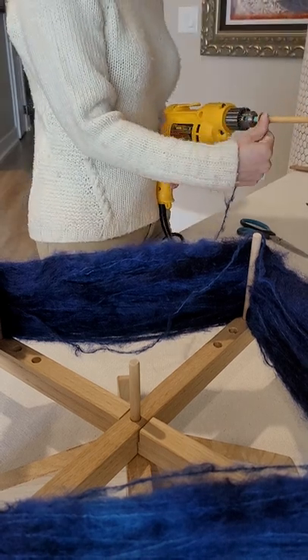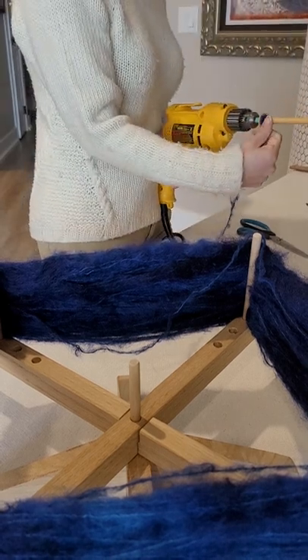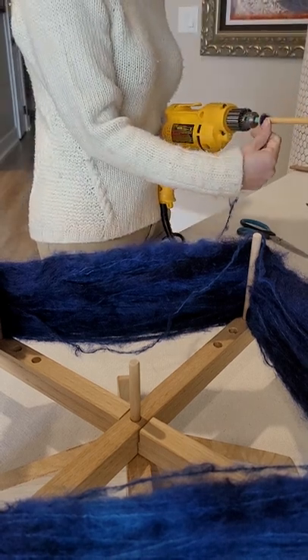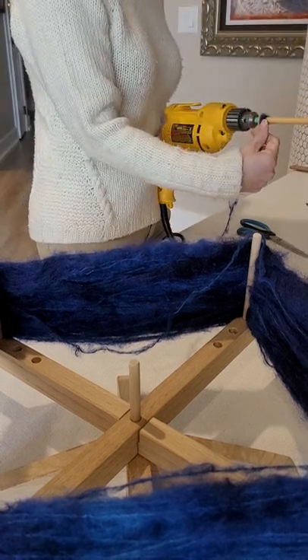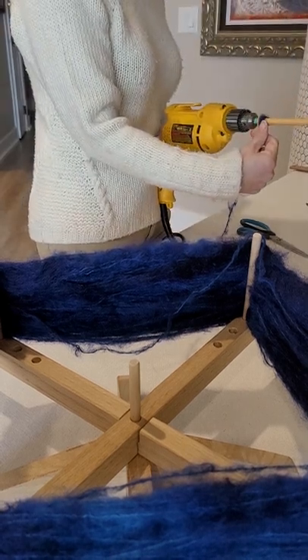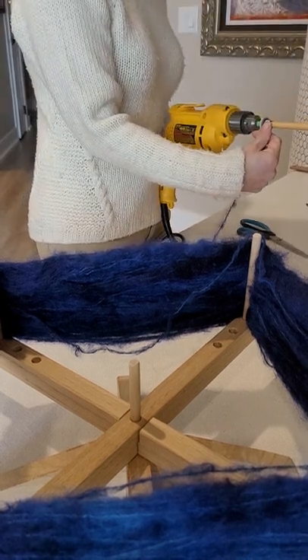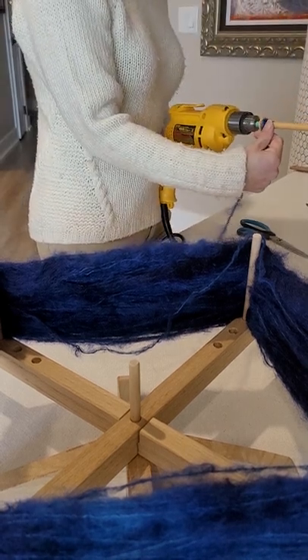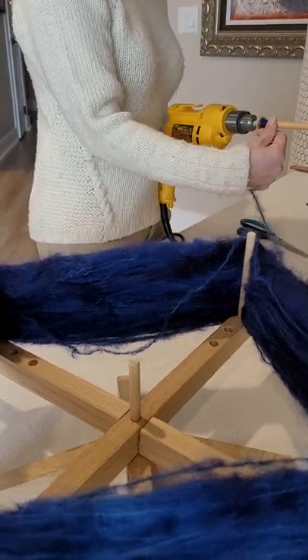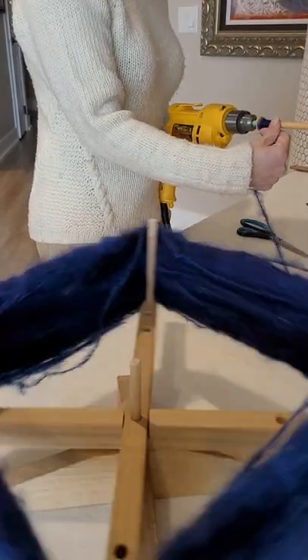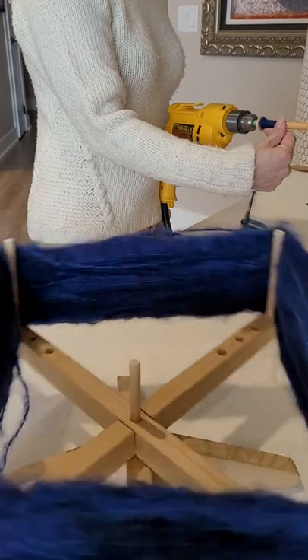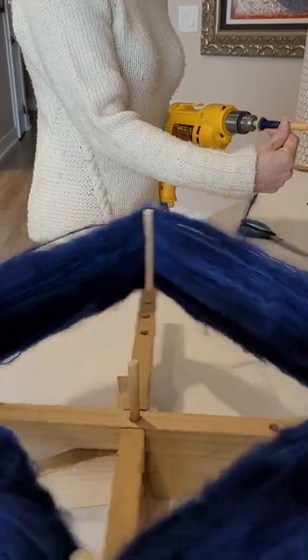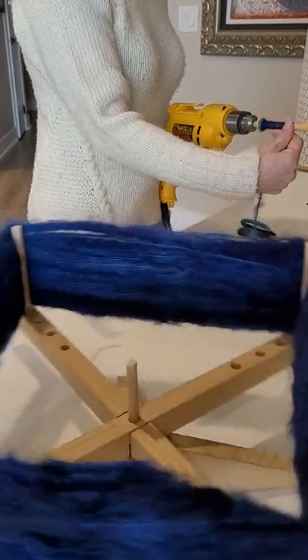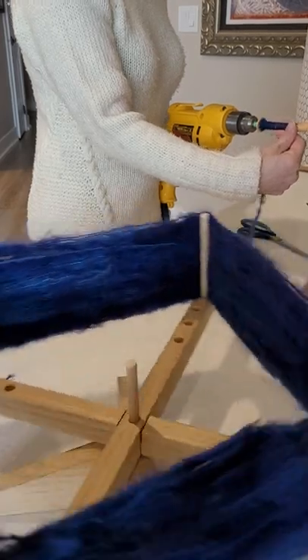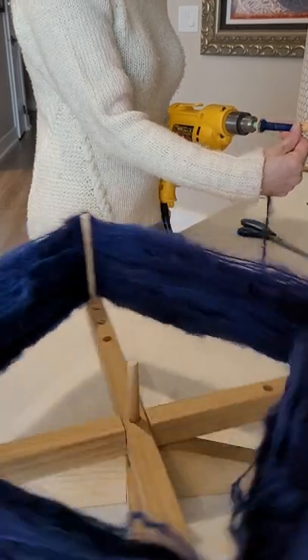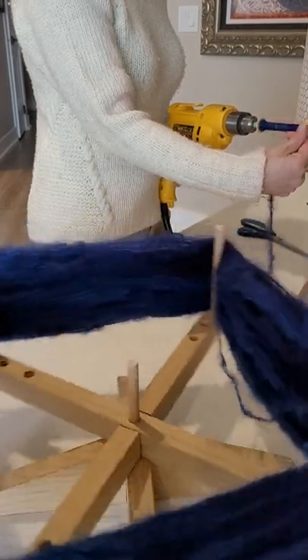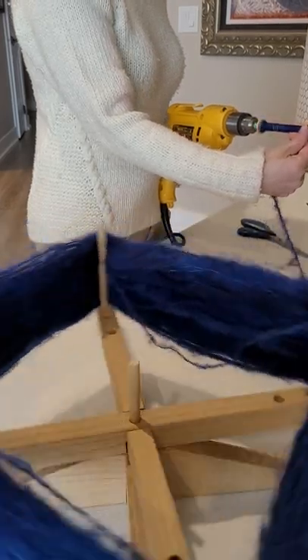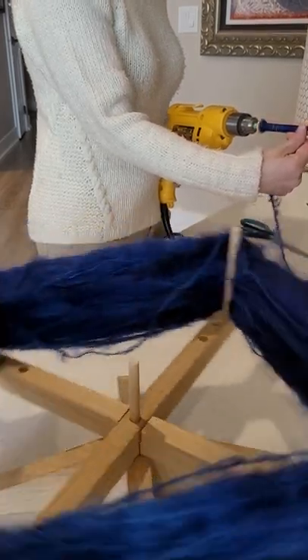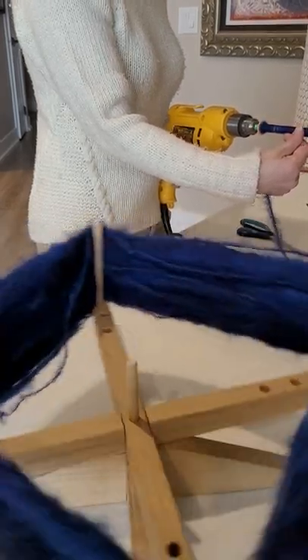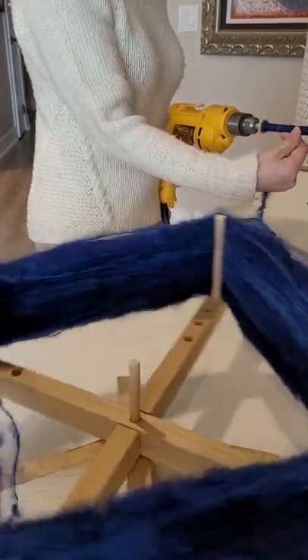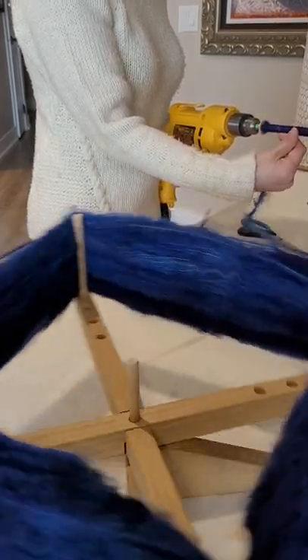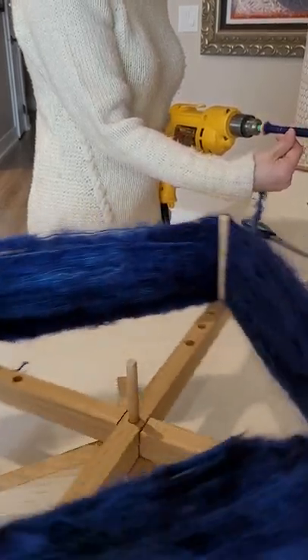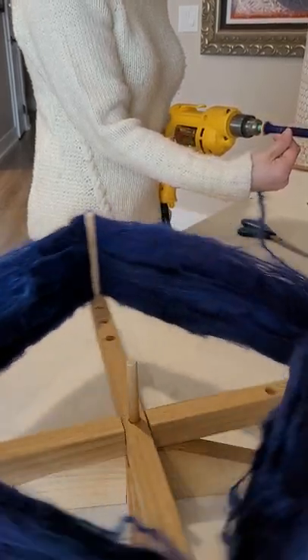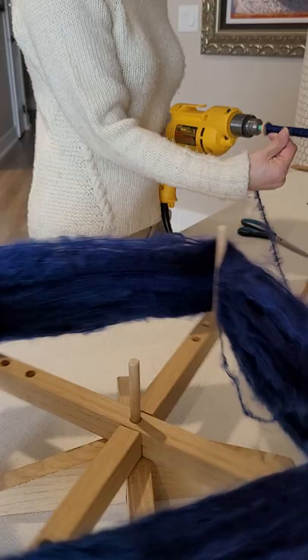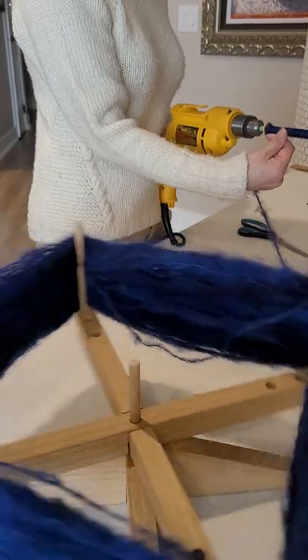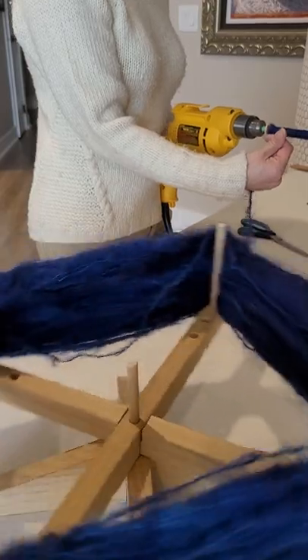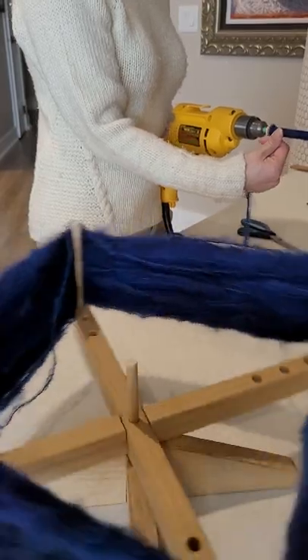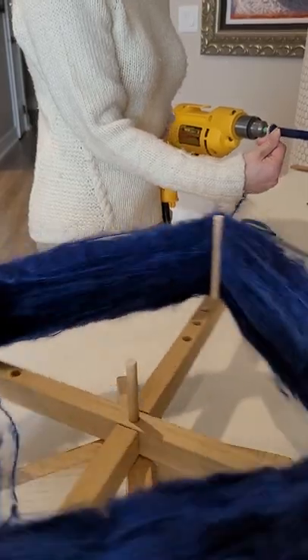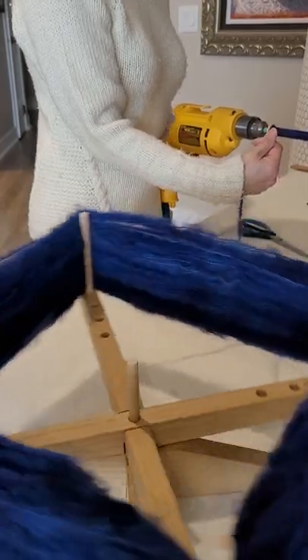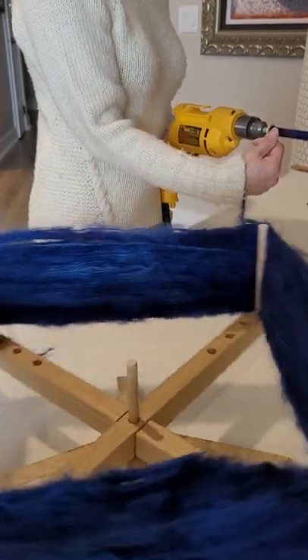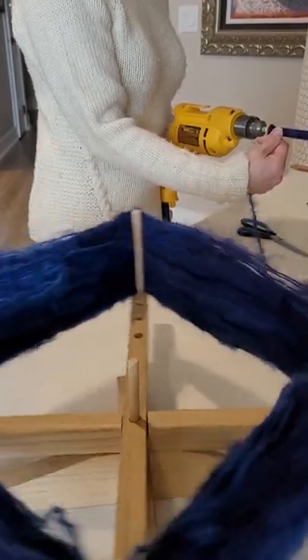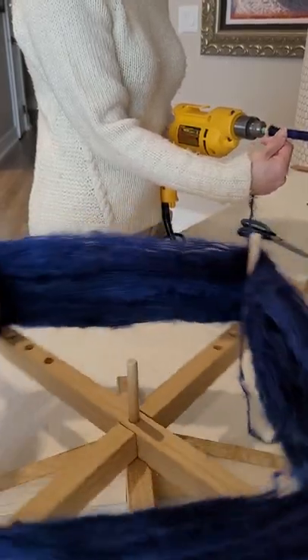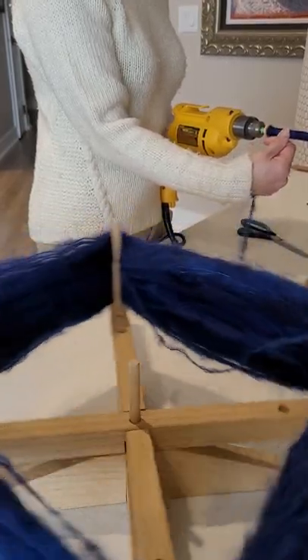And then I just start winding. I'm just moving my hands back and forth along the bobbin so that everything winds on nice and evenly.